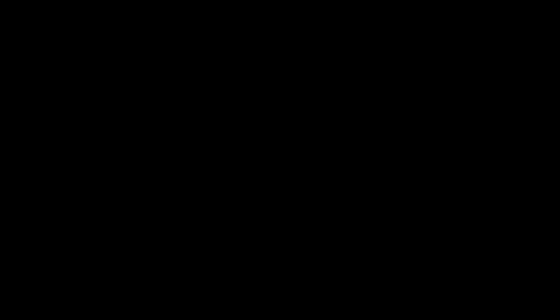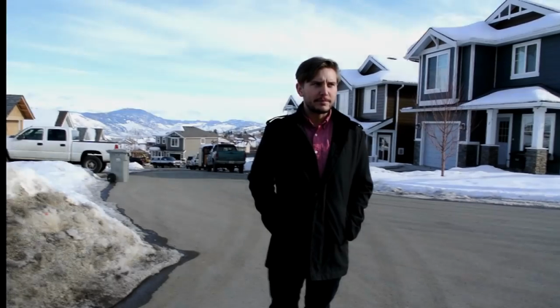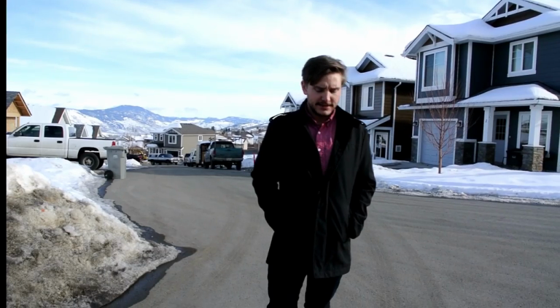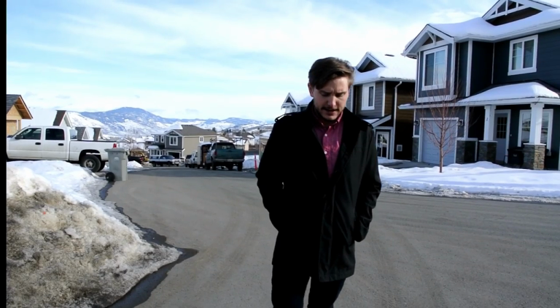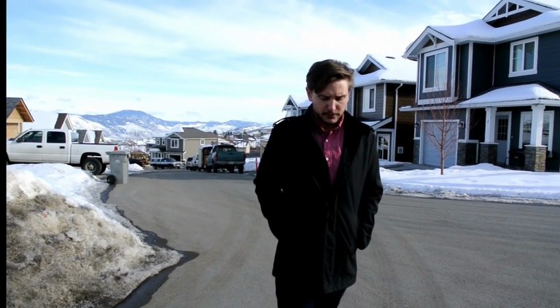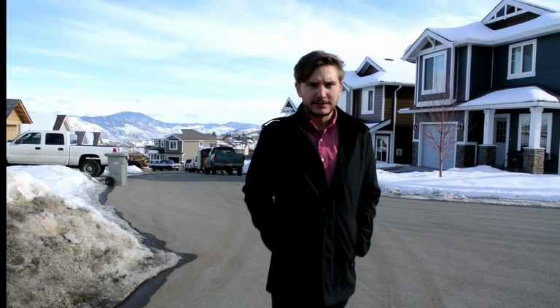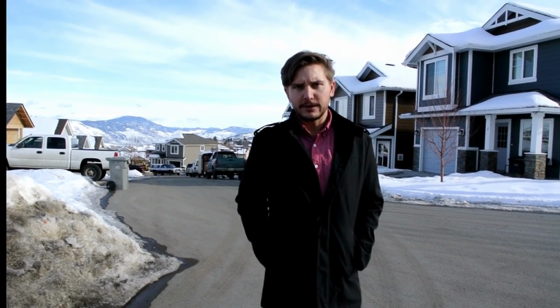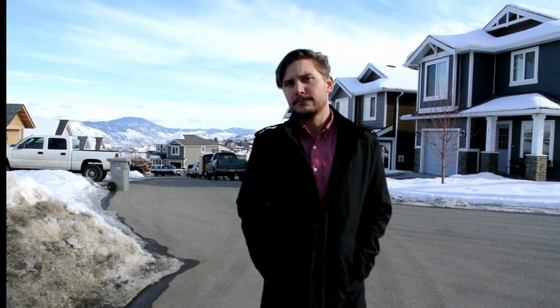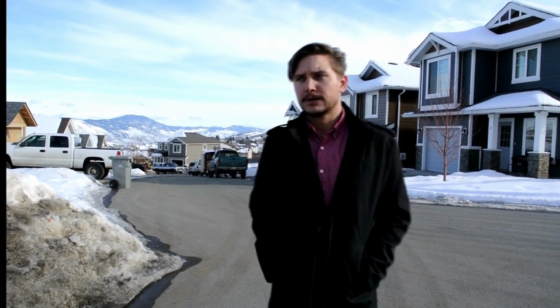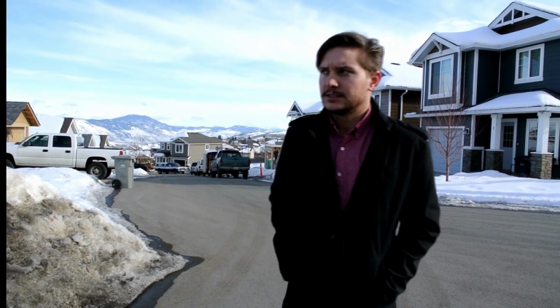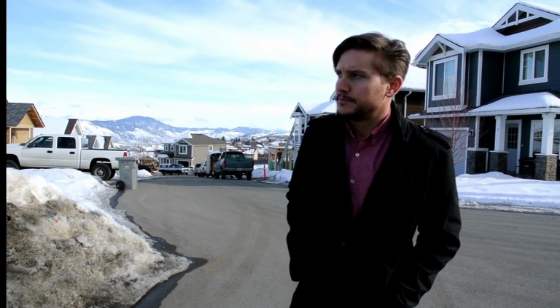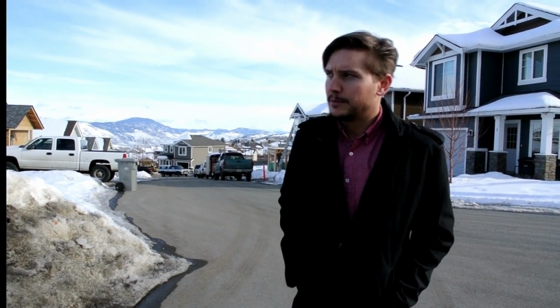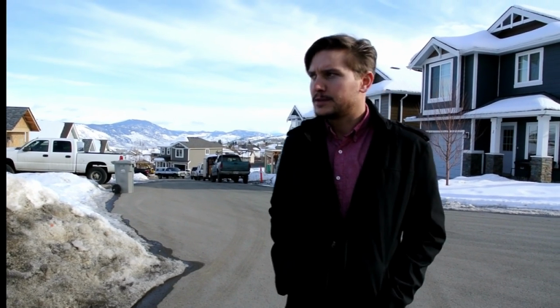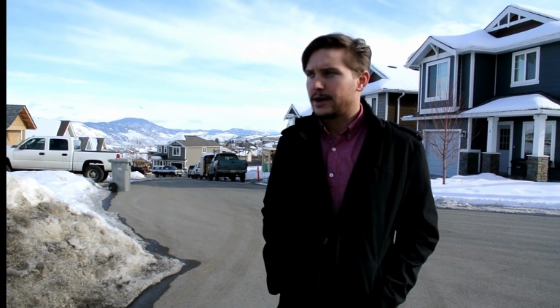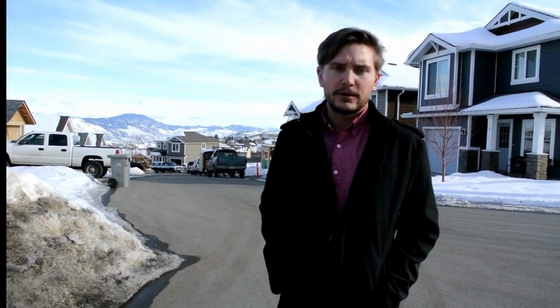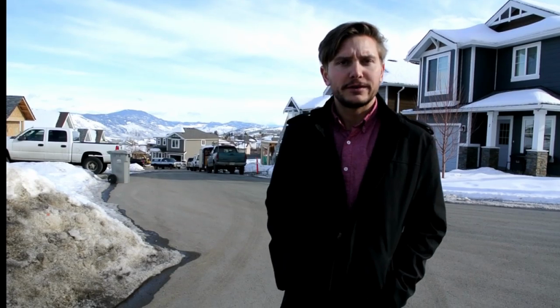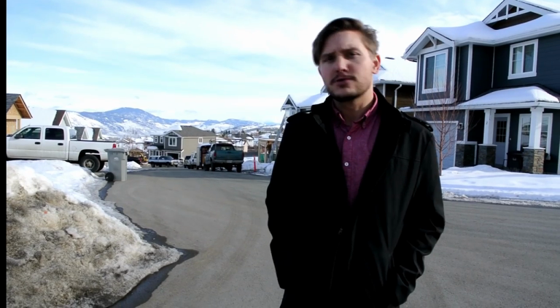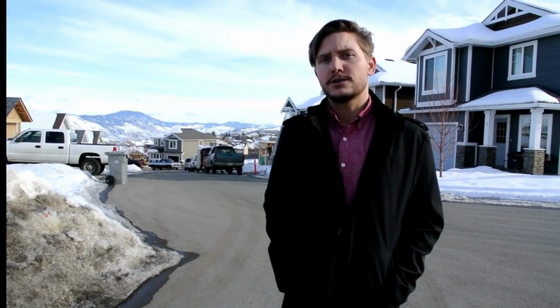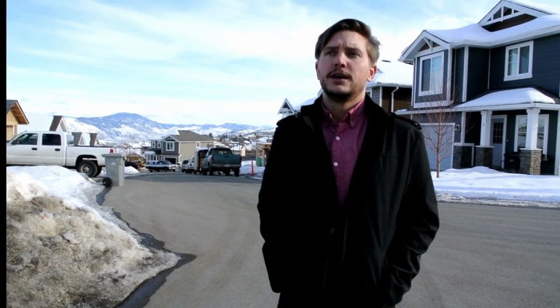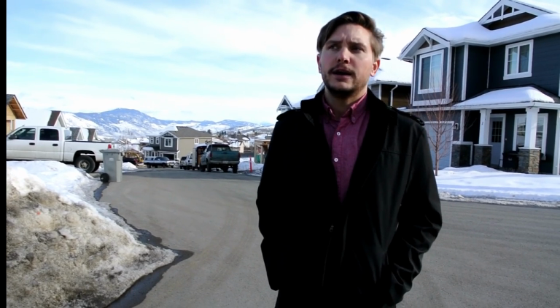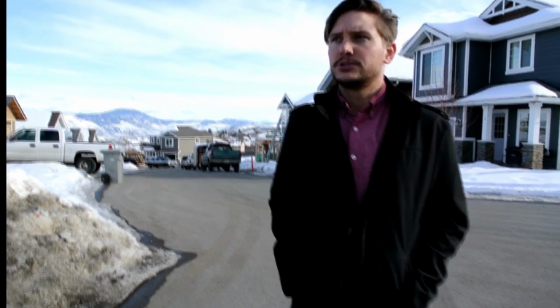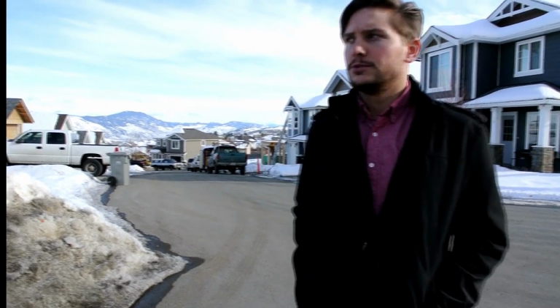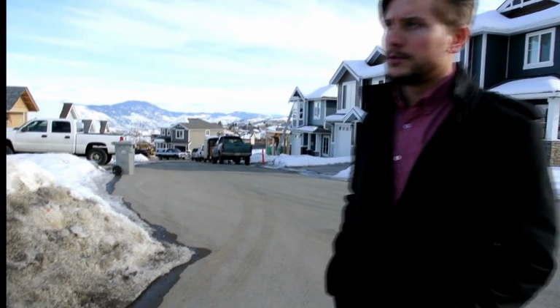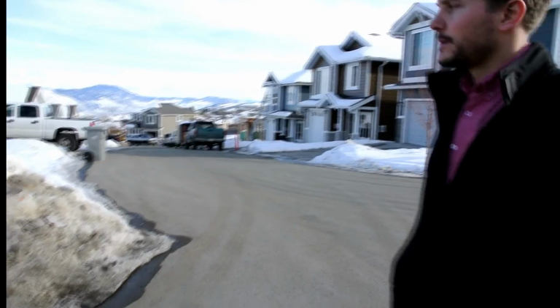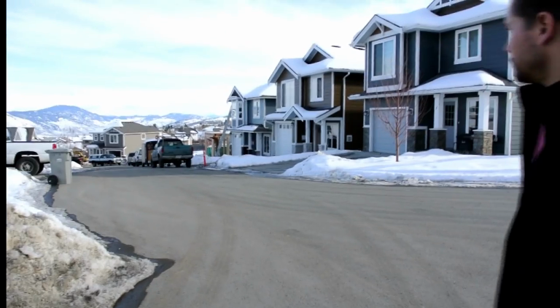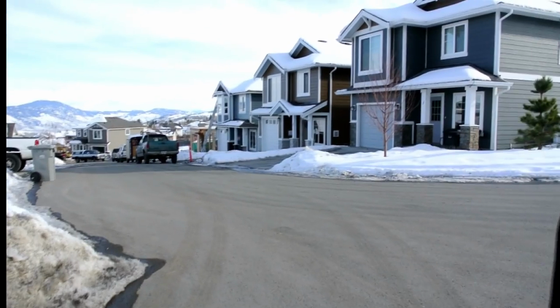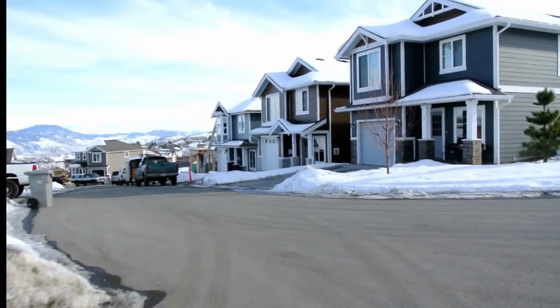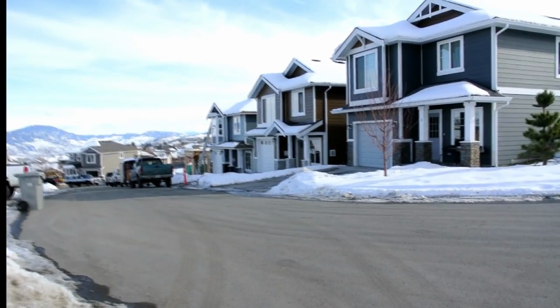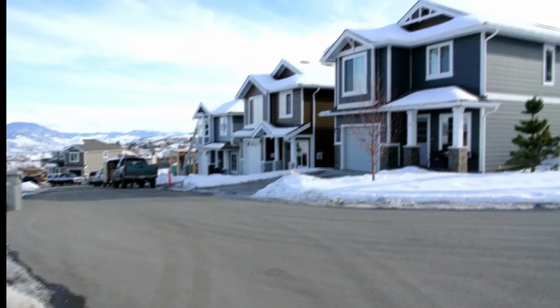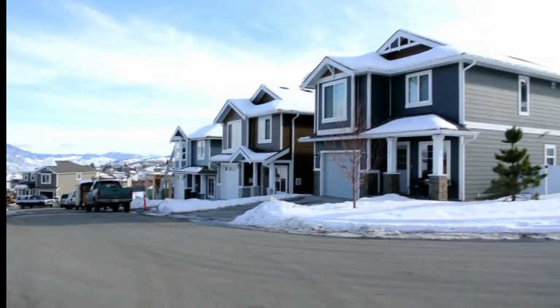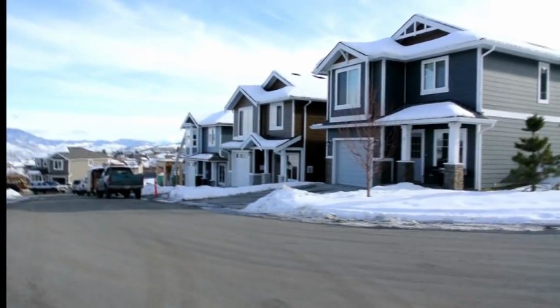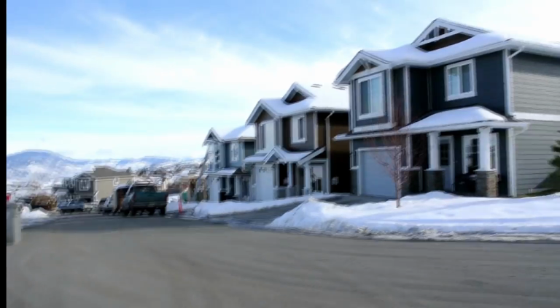We're up at the Rolling Hills of Aberdeen. This is a development that Tori and I are a part of called Carradale Court, and we're going to show you unit number two. That is for sale right now for $399,000.